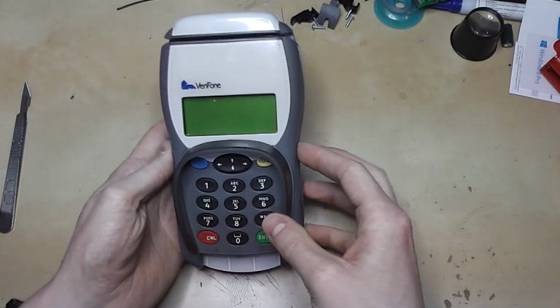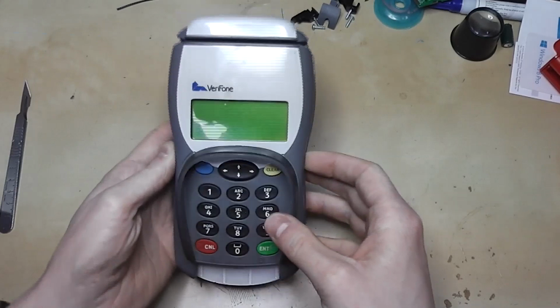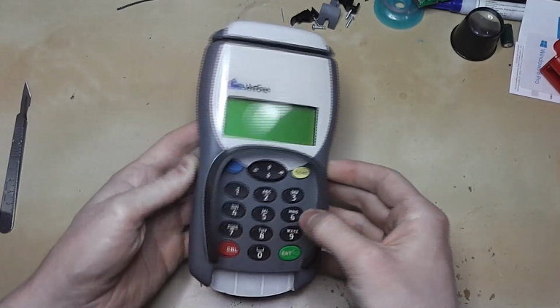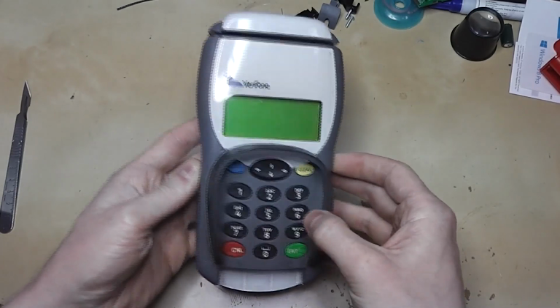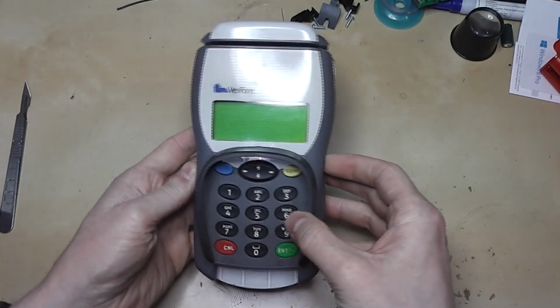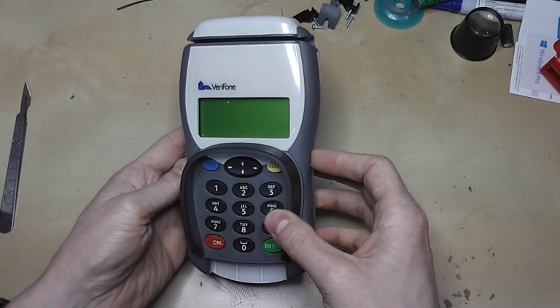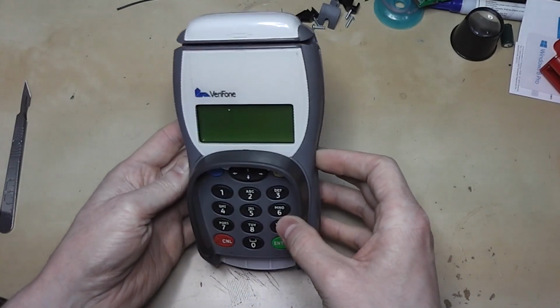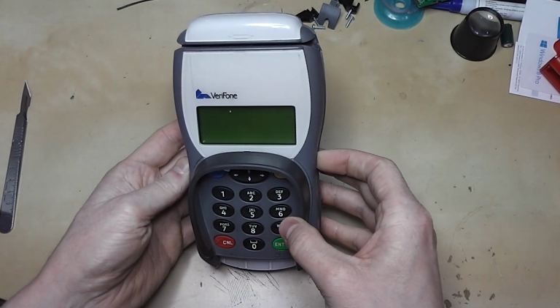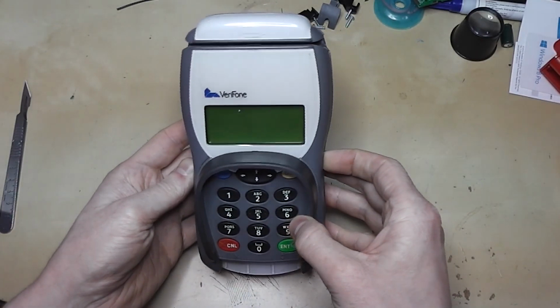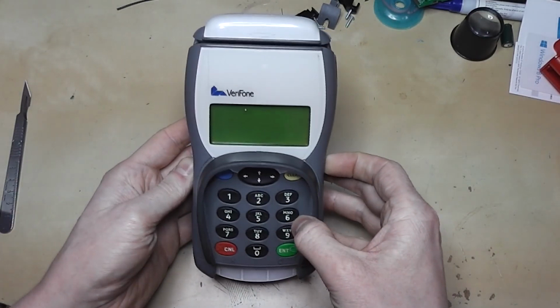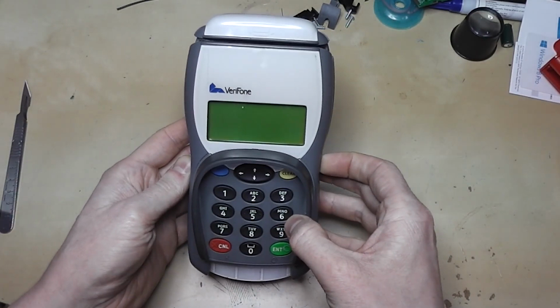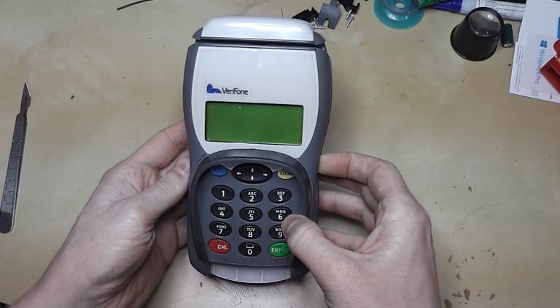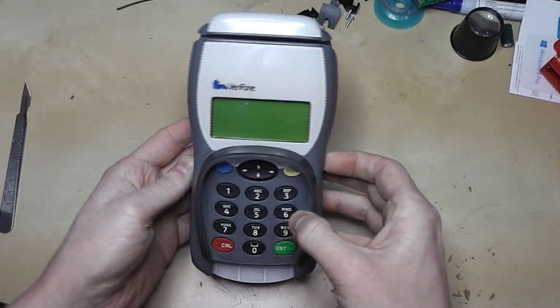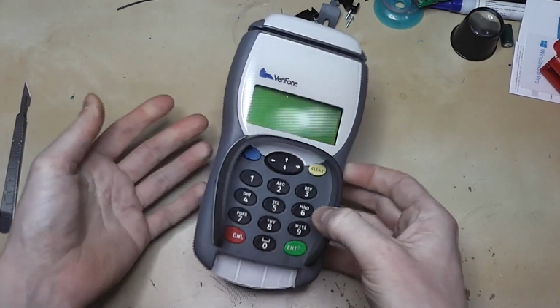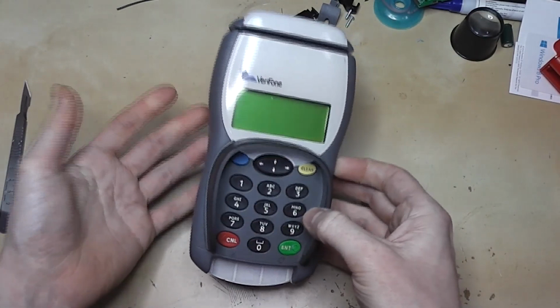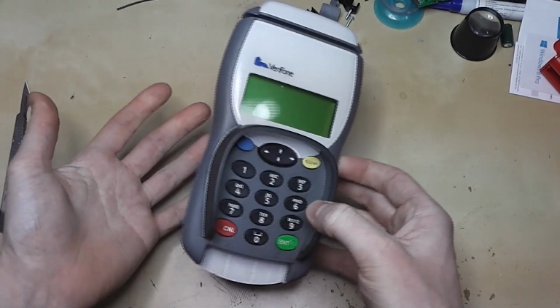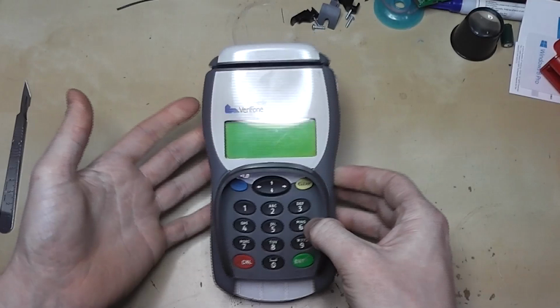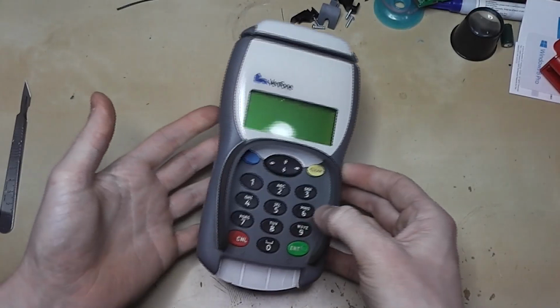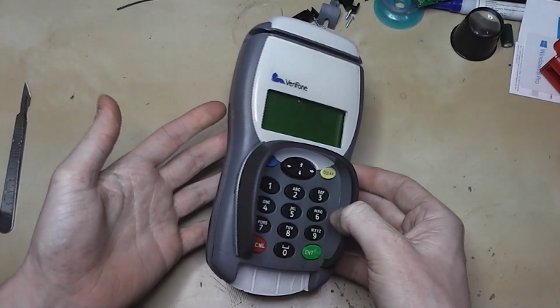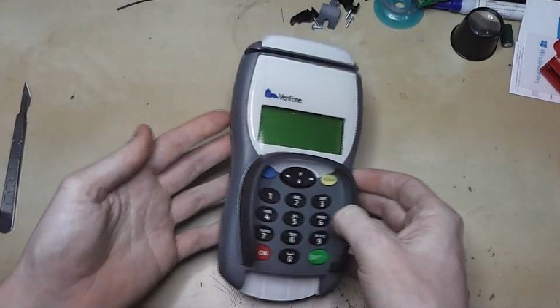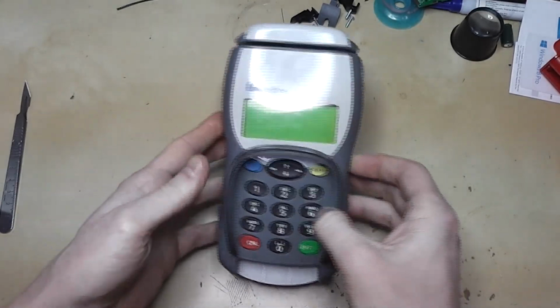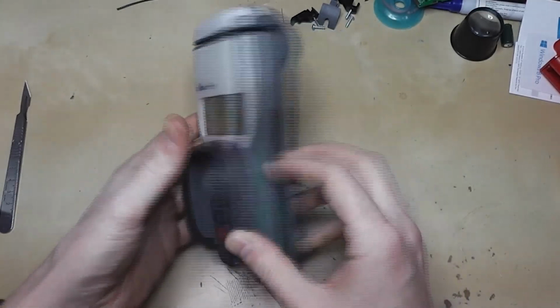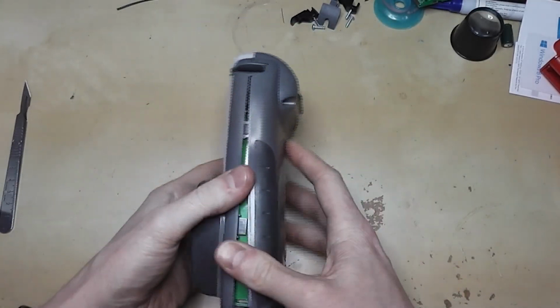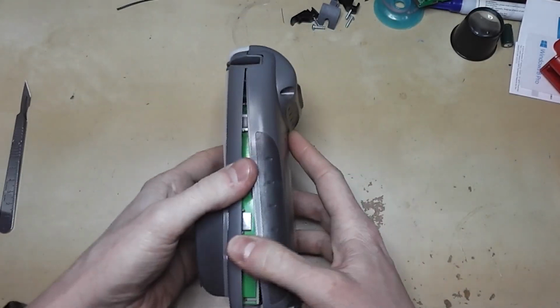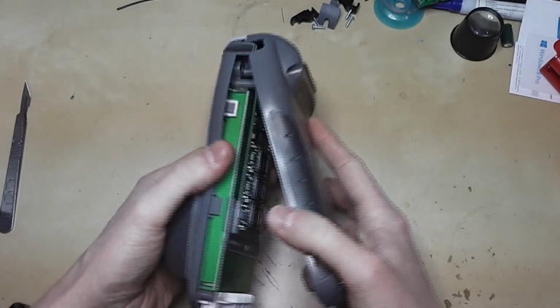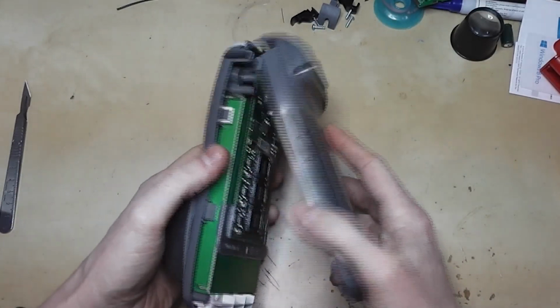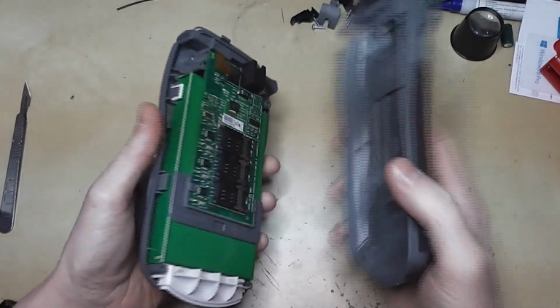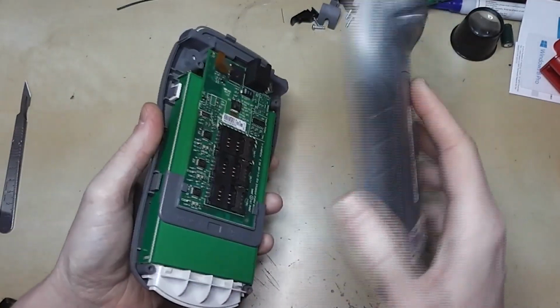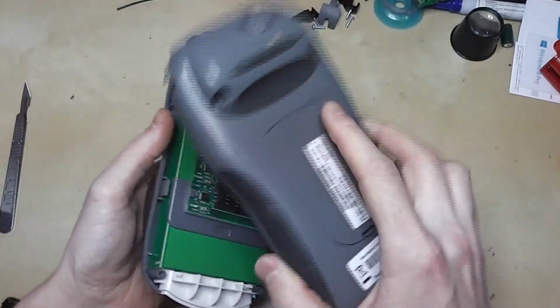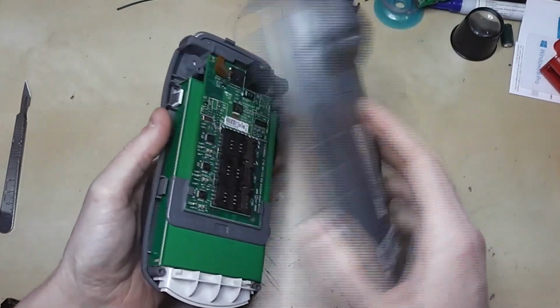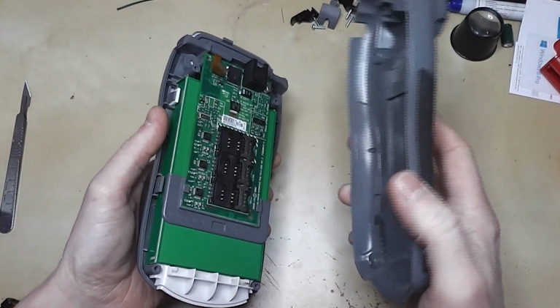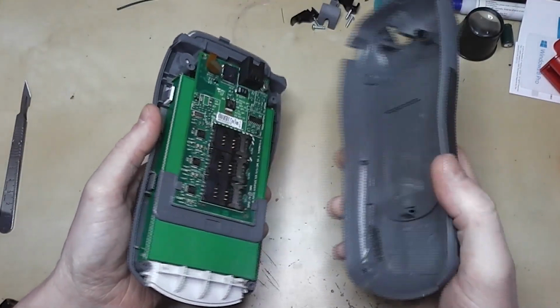I've seen a teardown of one of these before and they had some pretty interesting anti-tamper protection devices inside. This one is no different, although it uses different methods to the one I've seen.